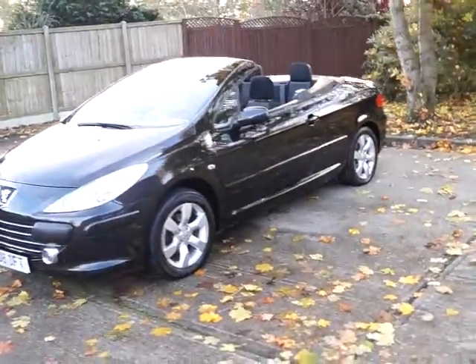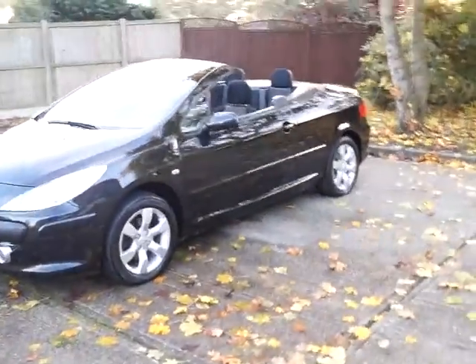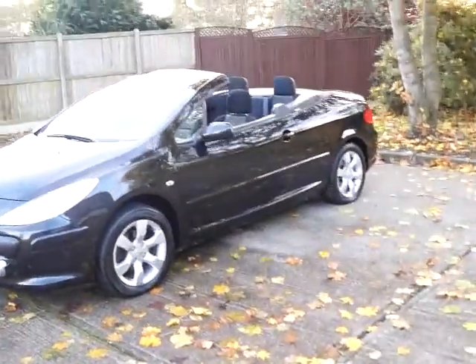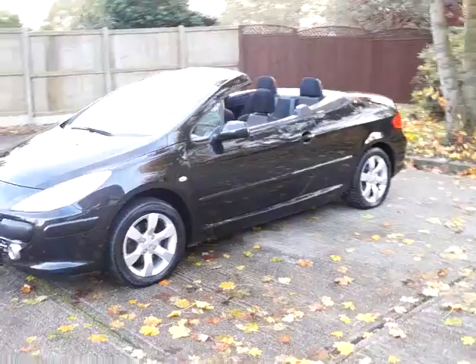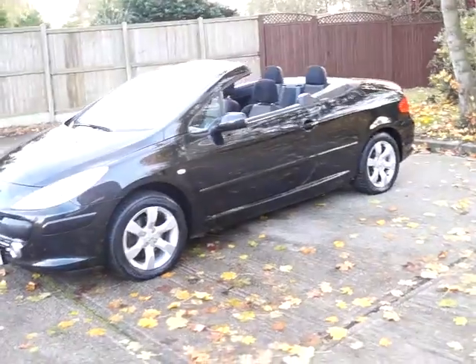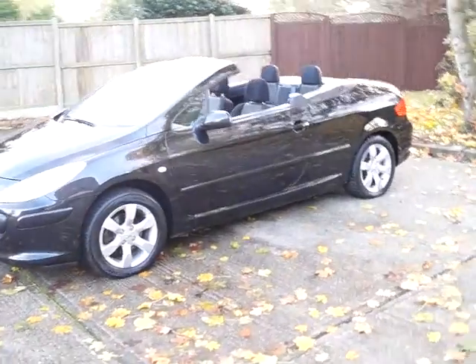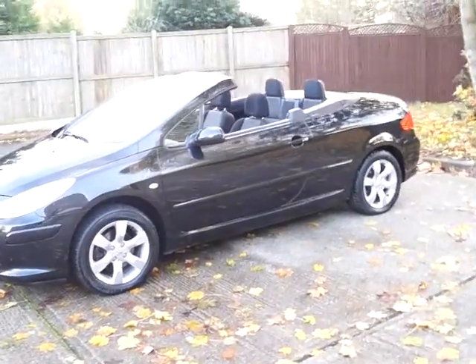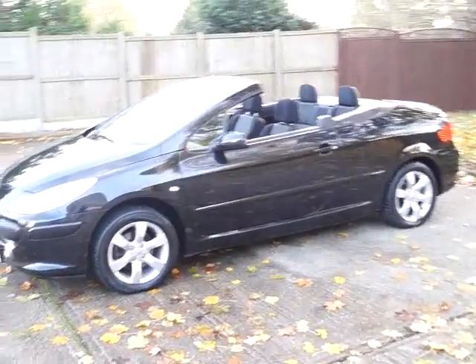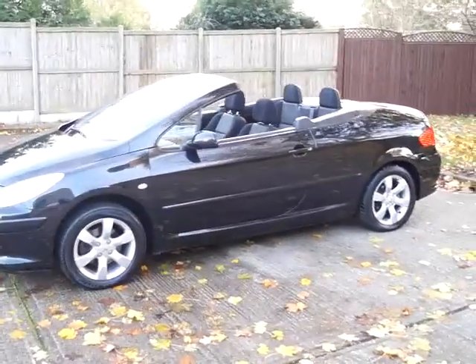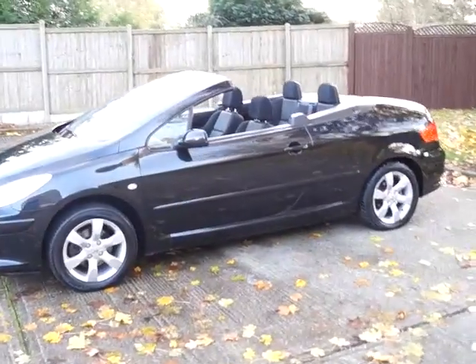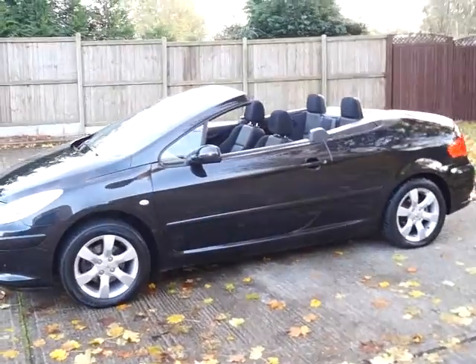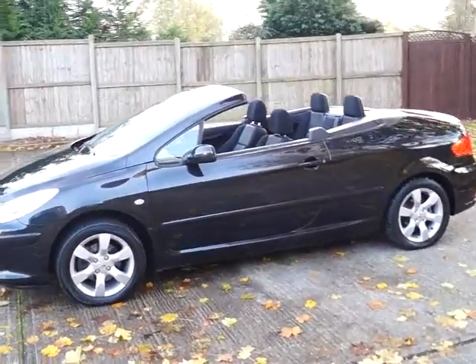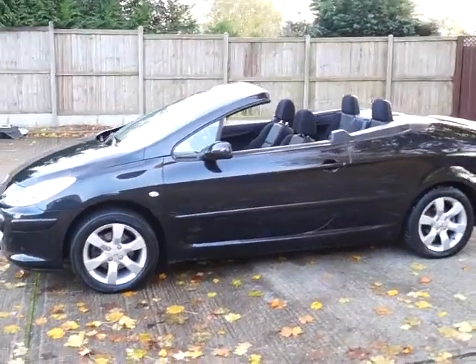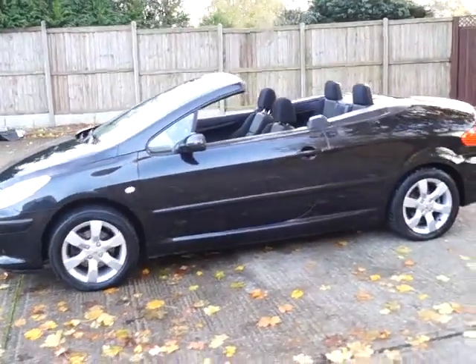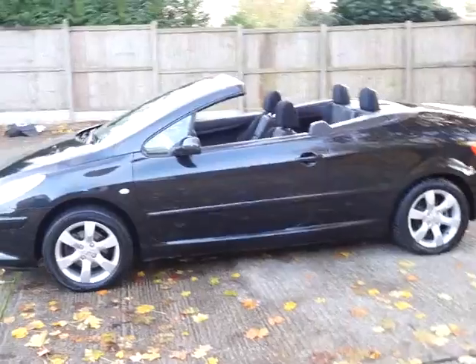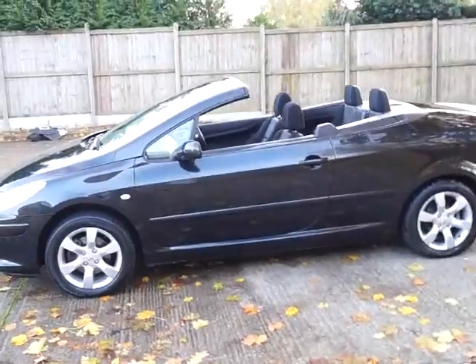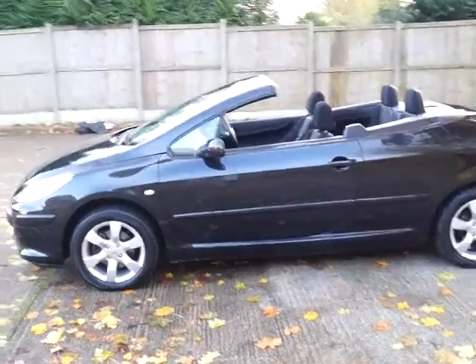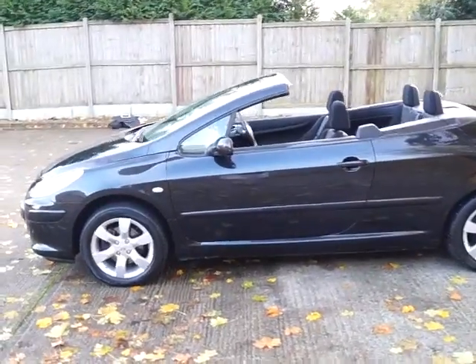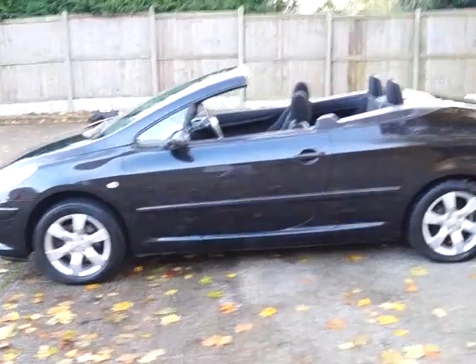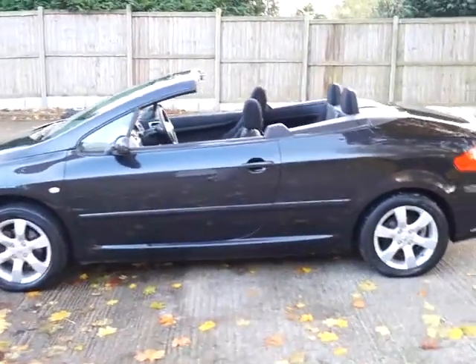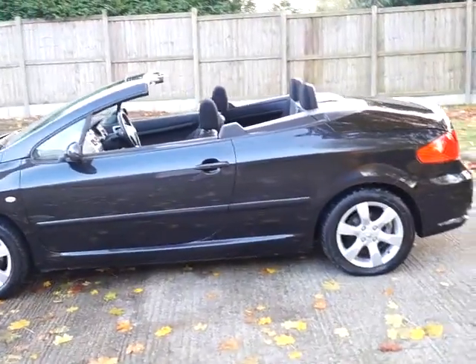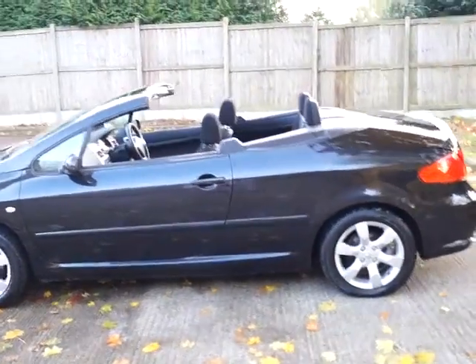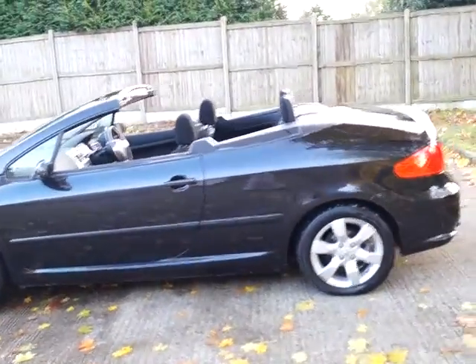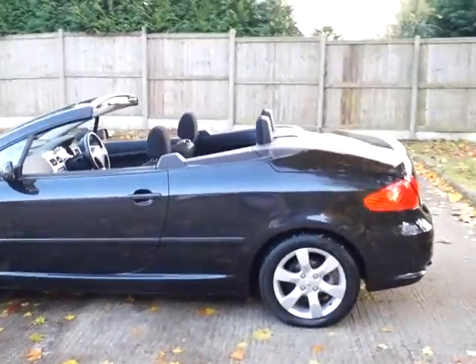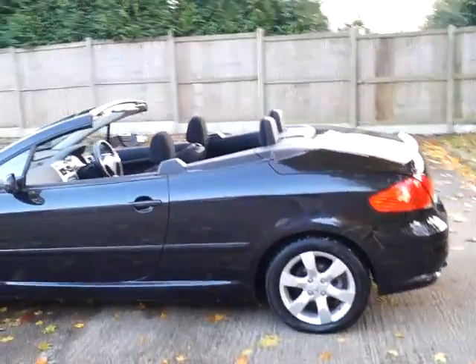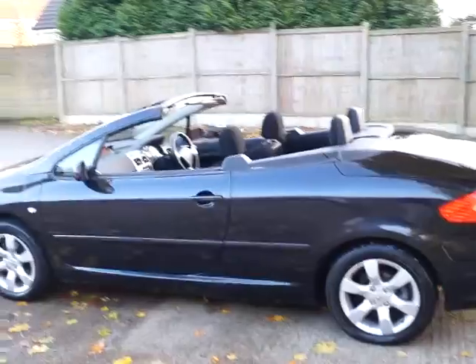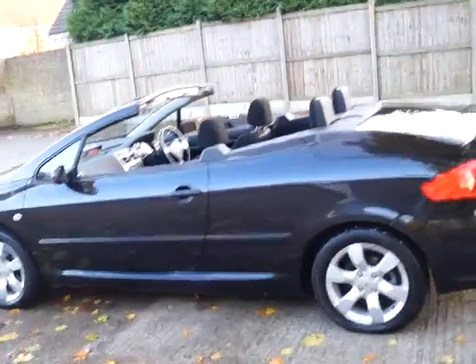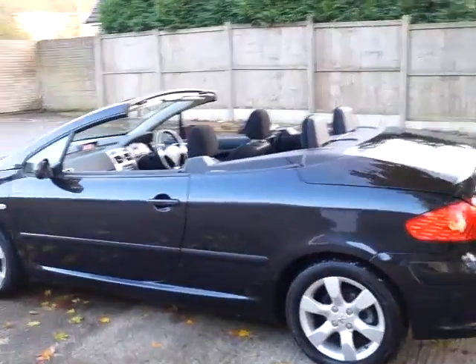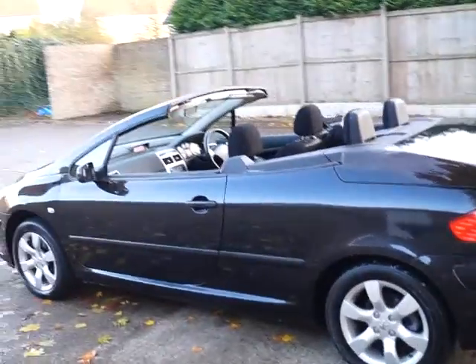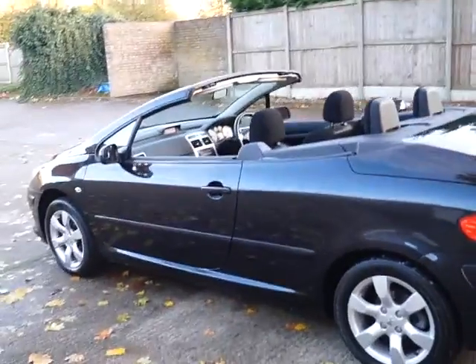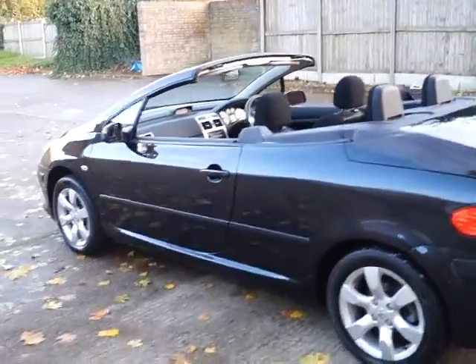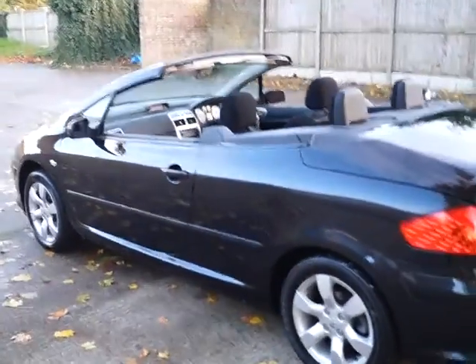This is a convertible vehicle, finished in black. It comes with body coloured bumpers, wing mirrors and door handles, and also alloy wheels there as we can see. This vehicle benefits from power assisted steering and also remote central locking.